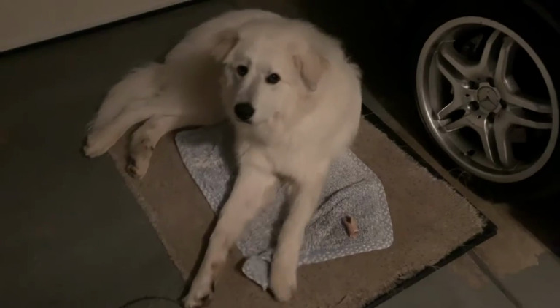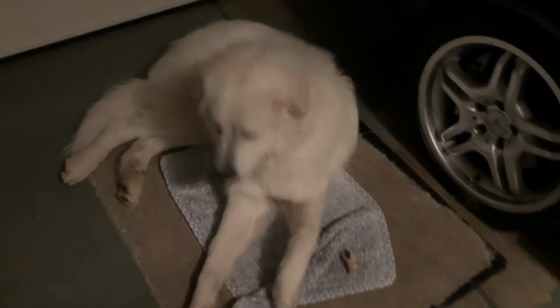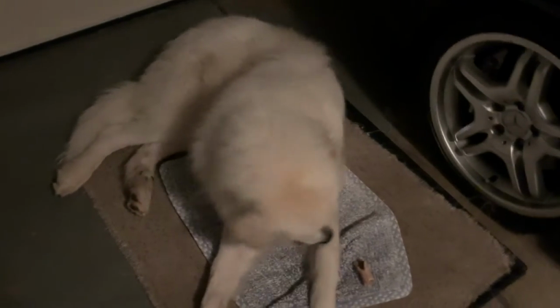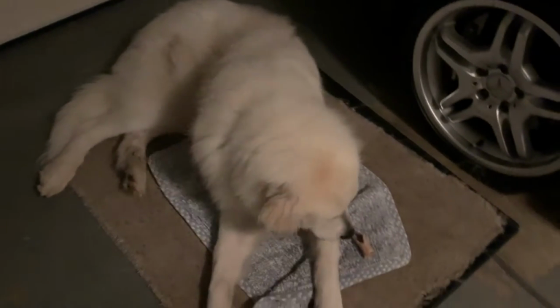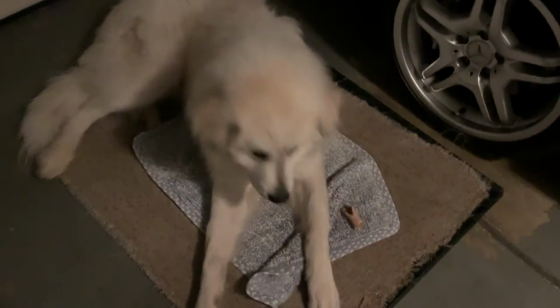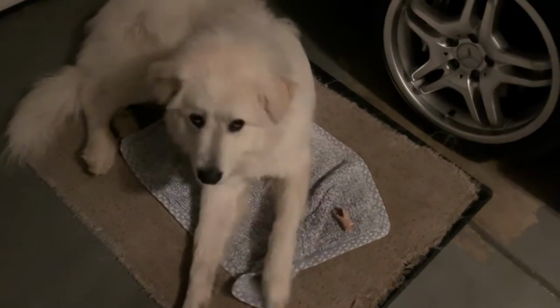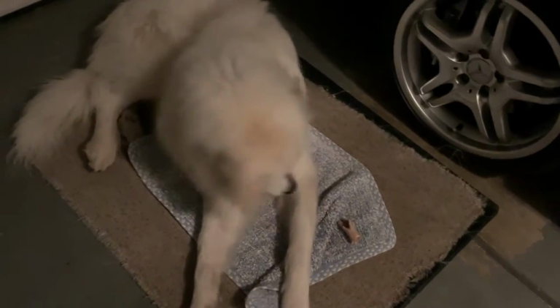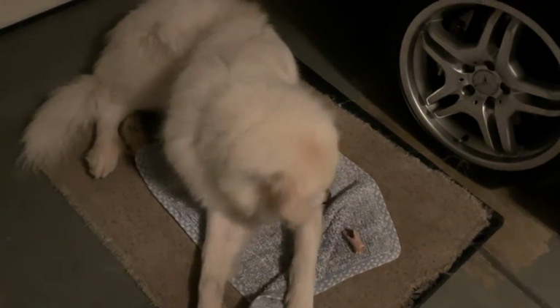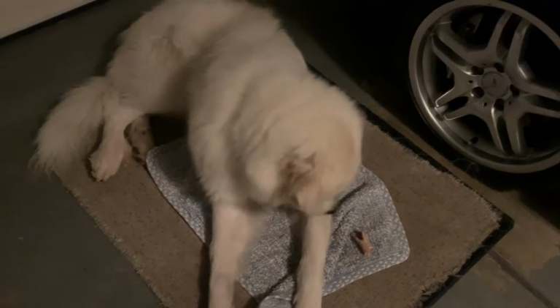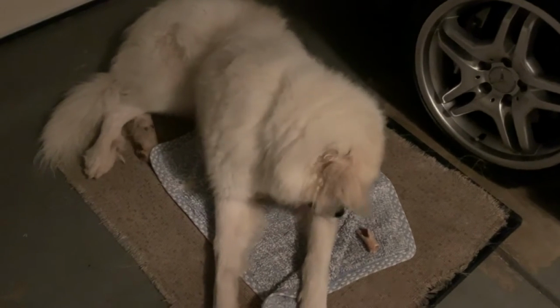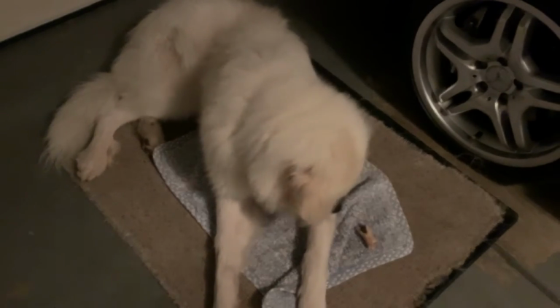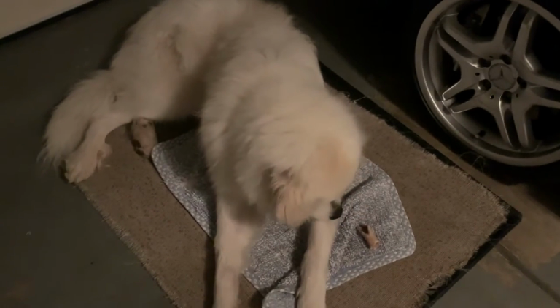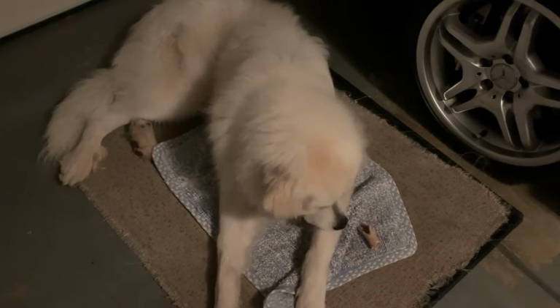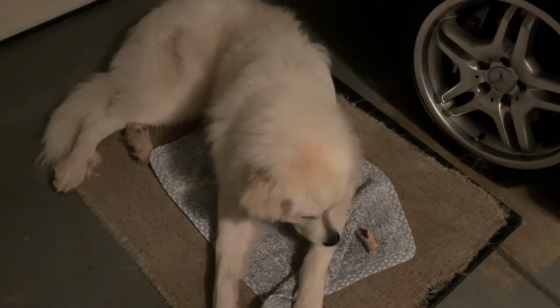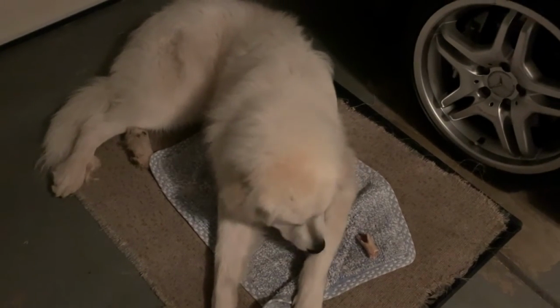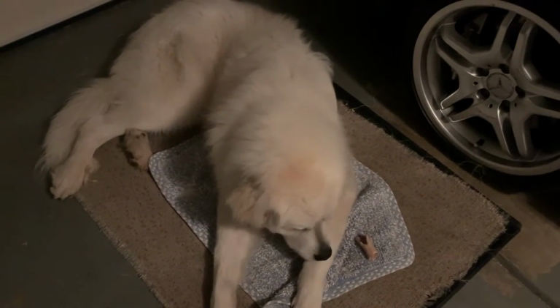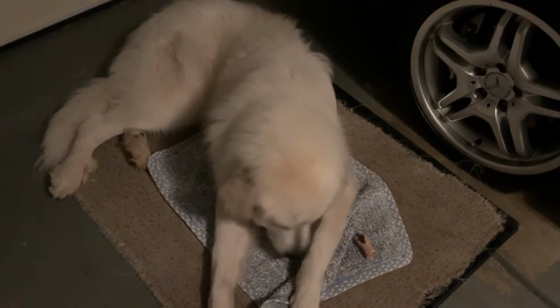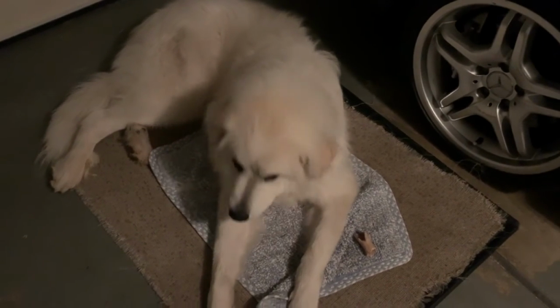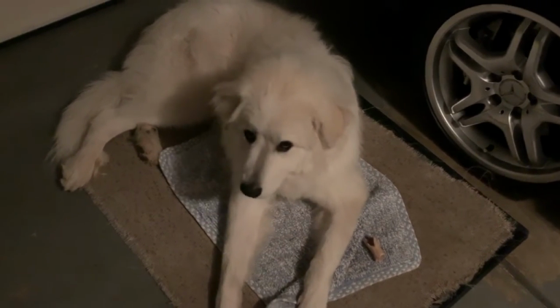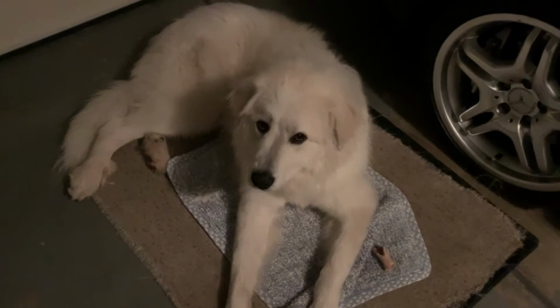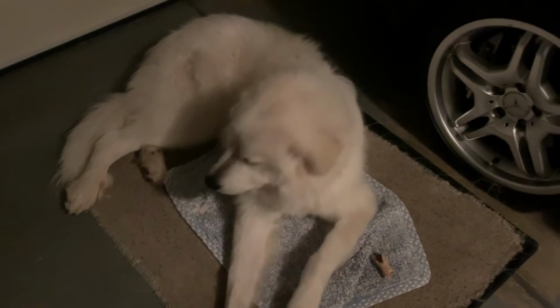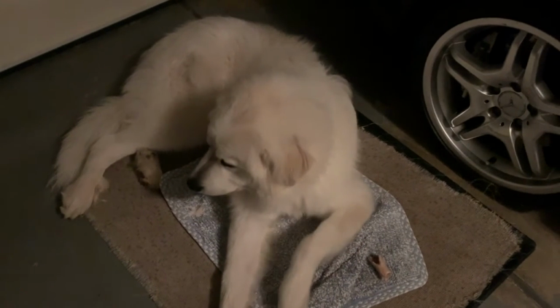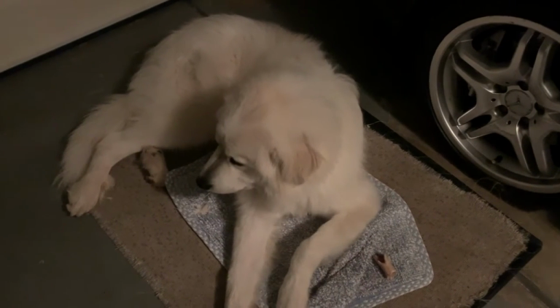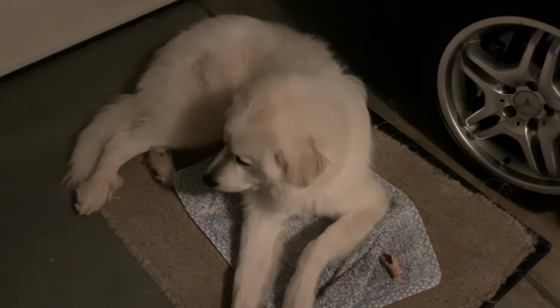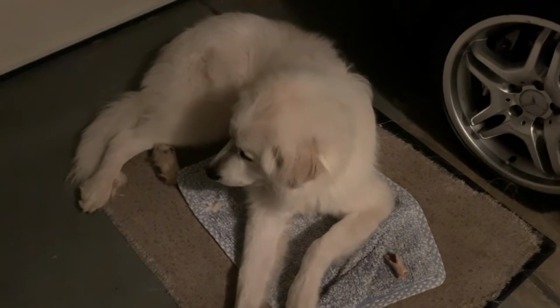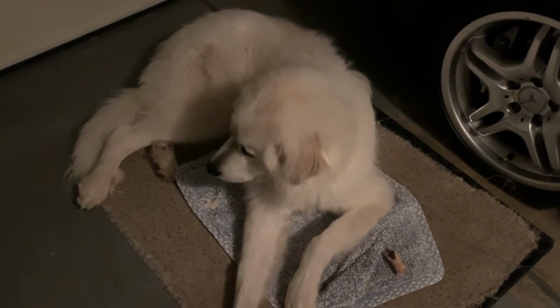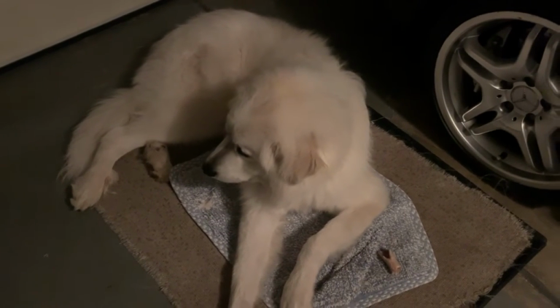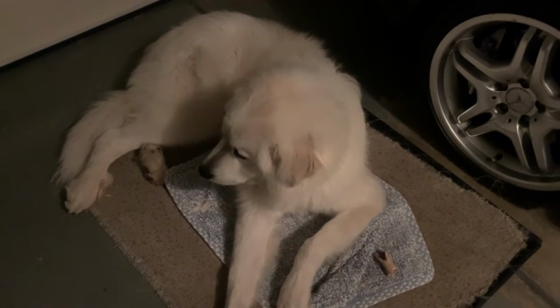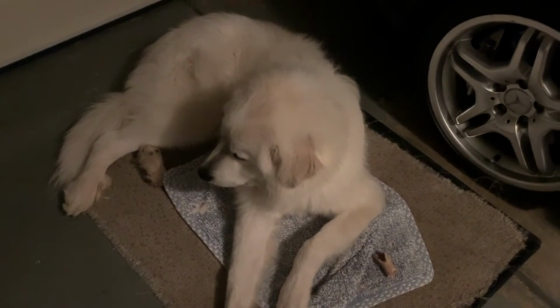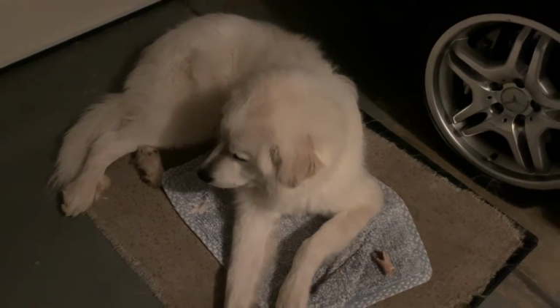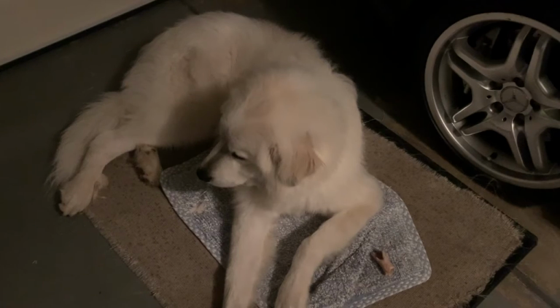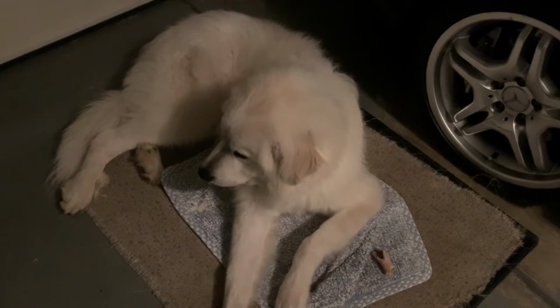So you guys, this is Milo. He's my dog — I didn't actually name him, my sister did. His birthday is coming up so make sure you're on track for me doing a compilation of him. He's almost gonna be one this year.